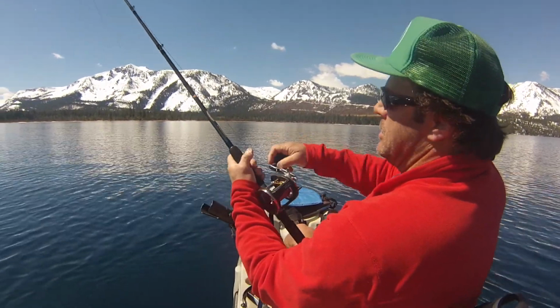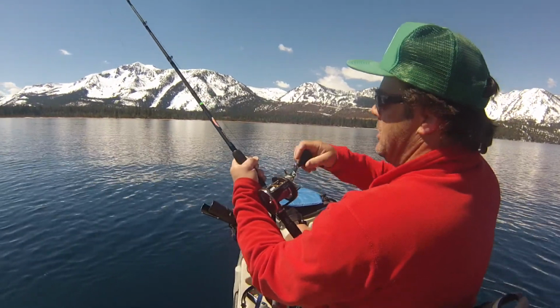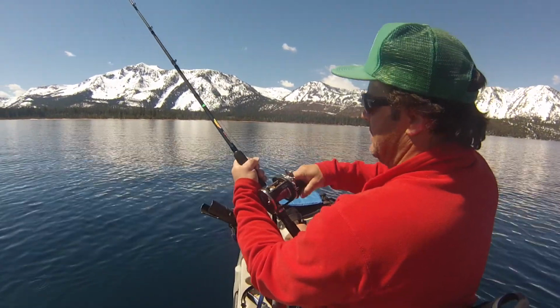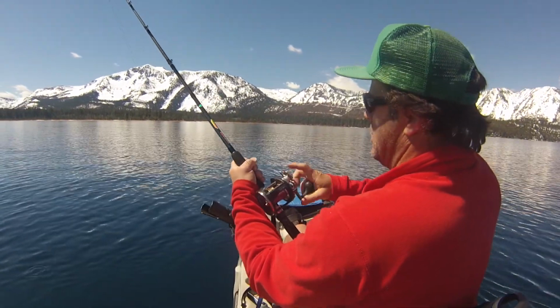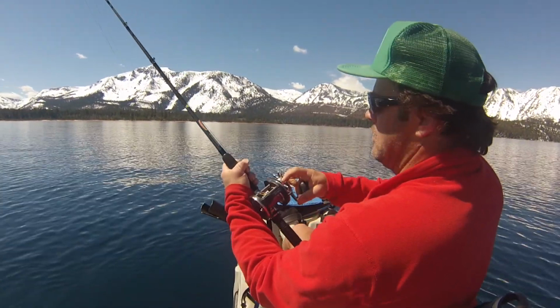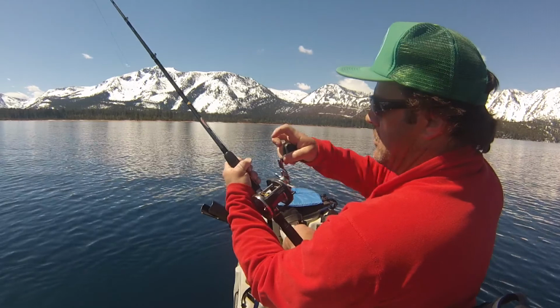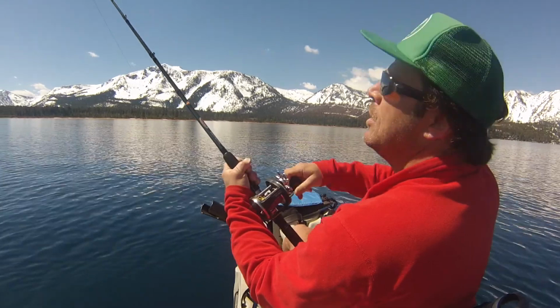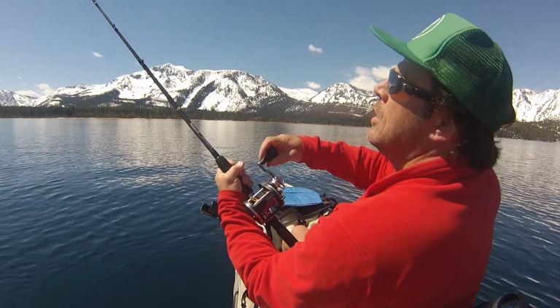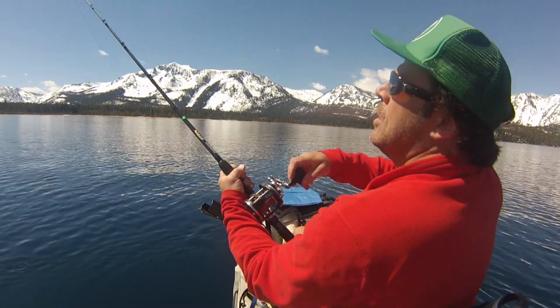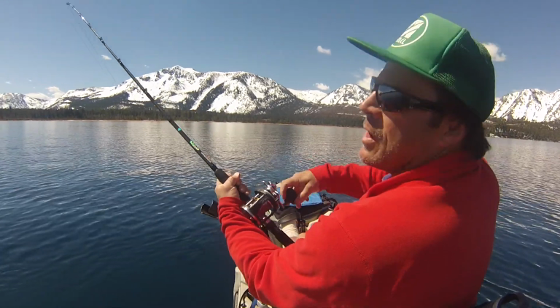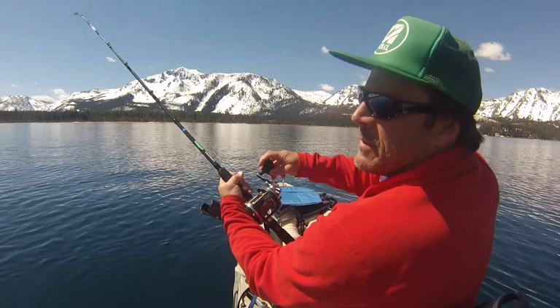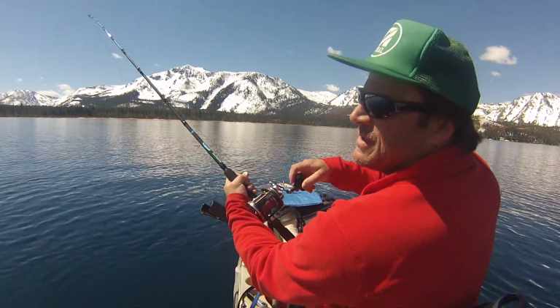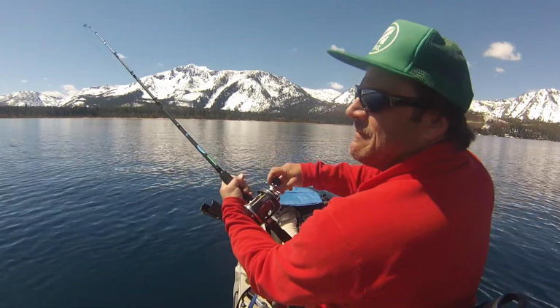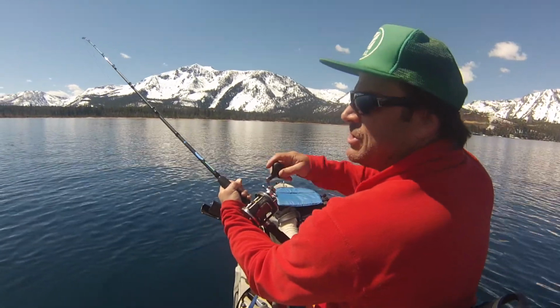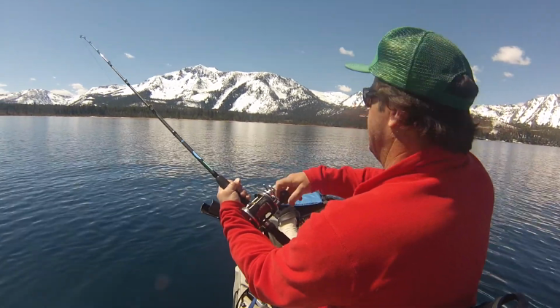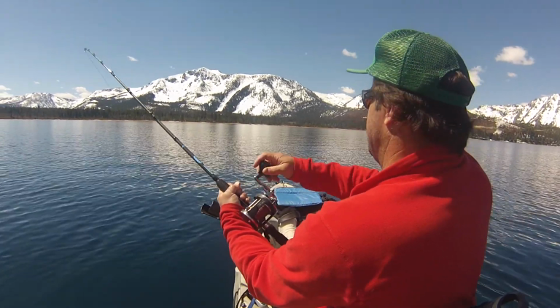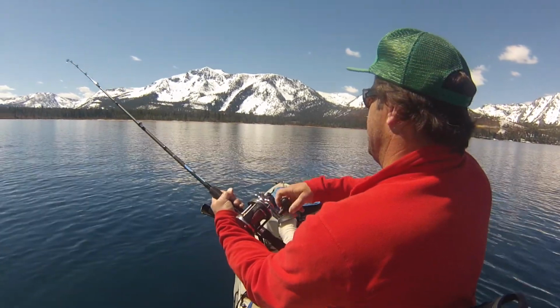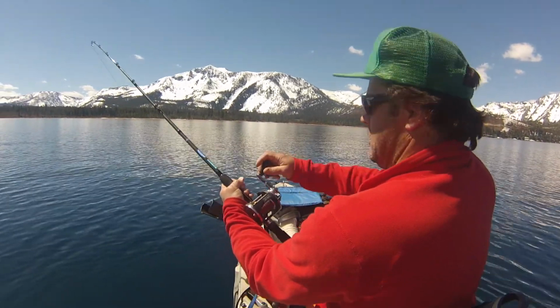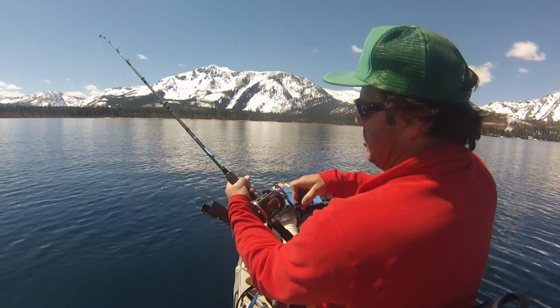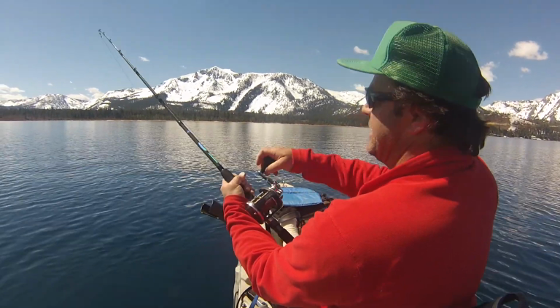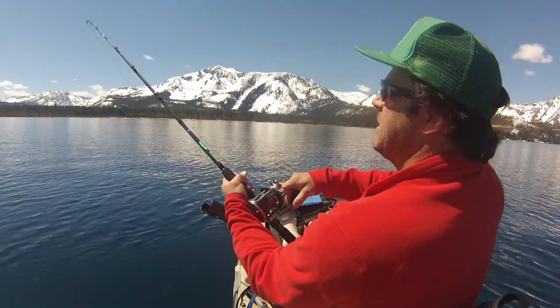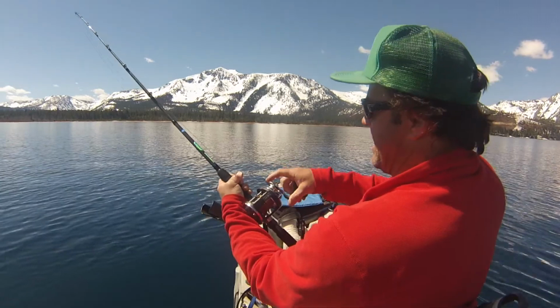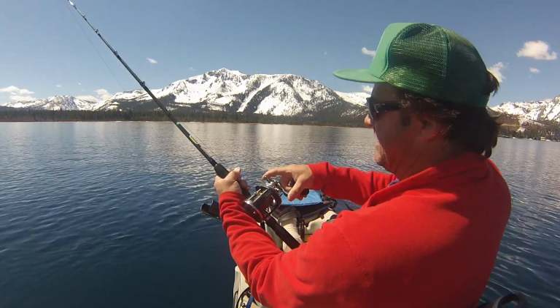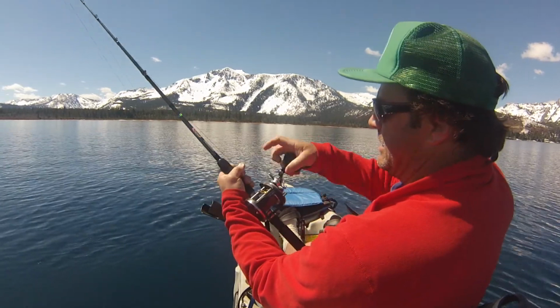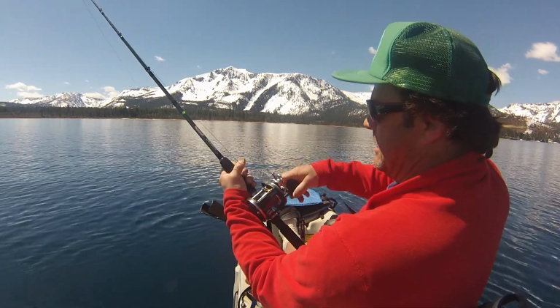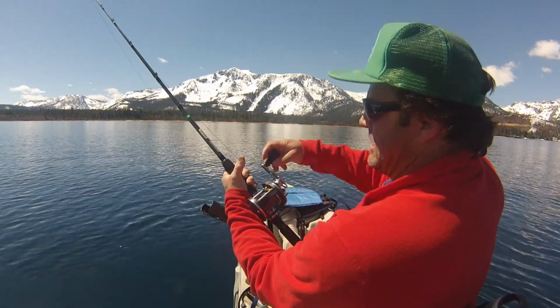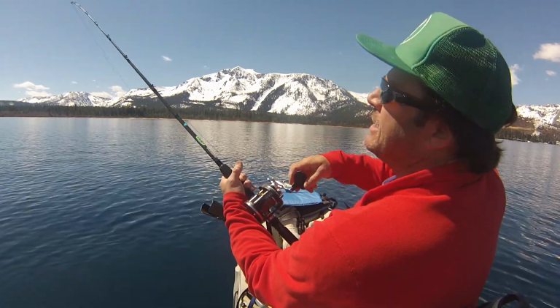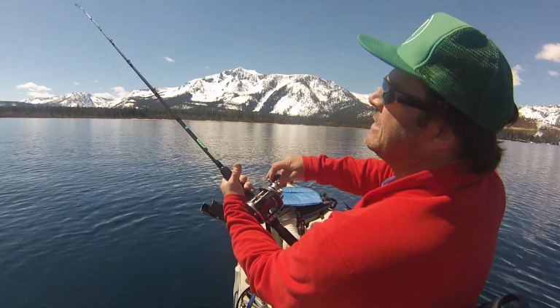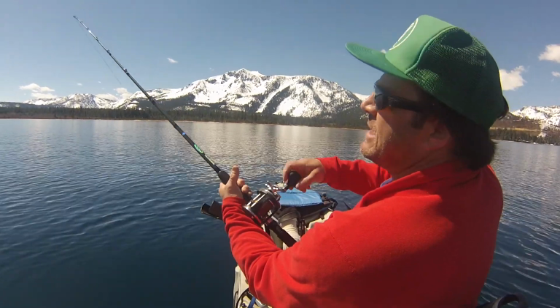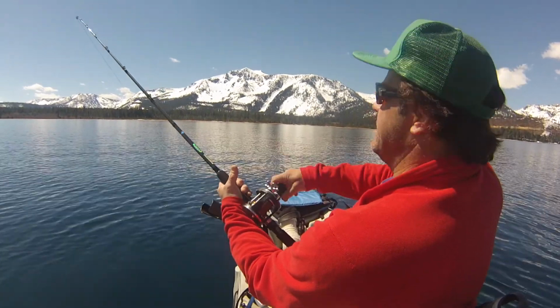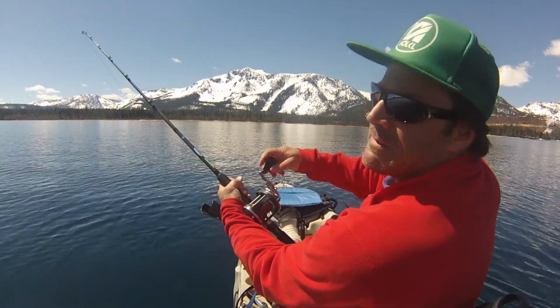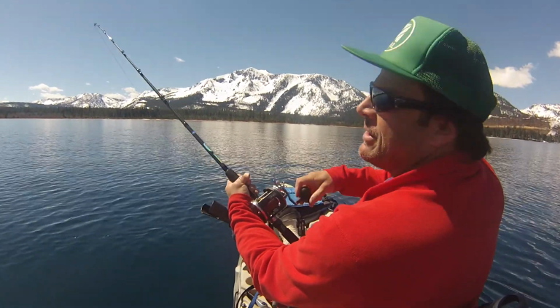Today I have the lead core set up and I had ten colors out, so it was a deep fish. Which means my guess is that it's a Mackinac.